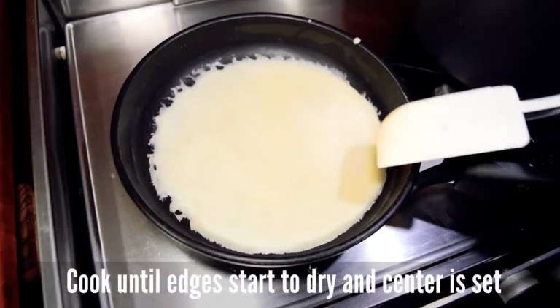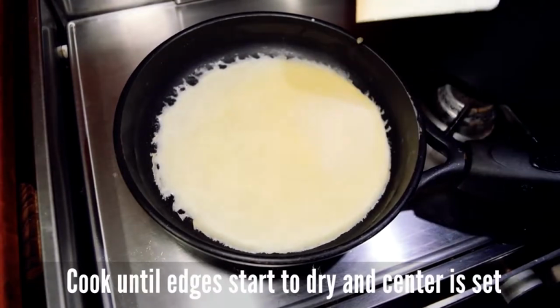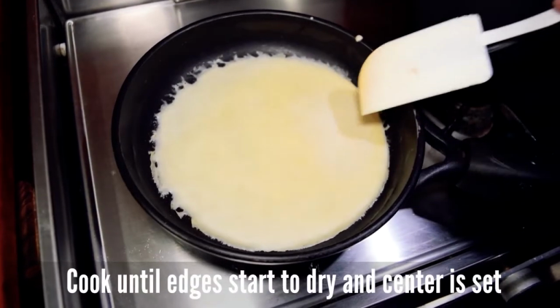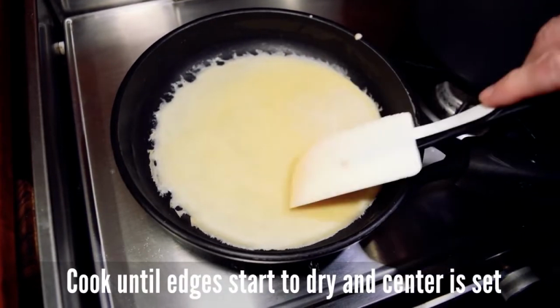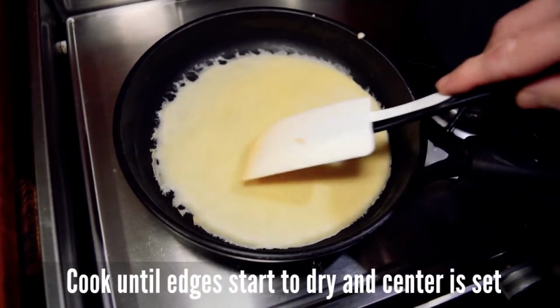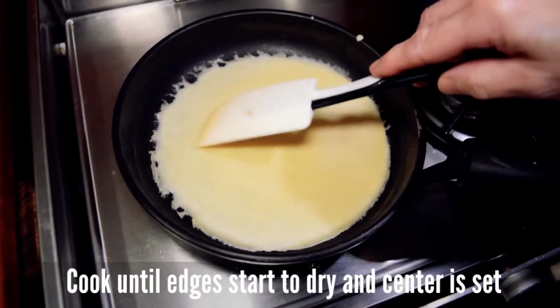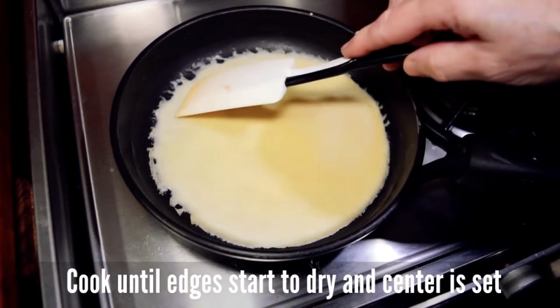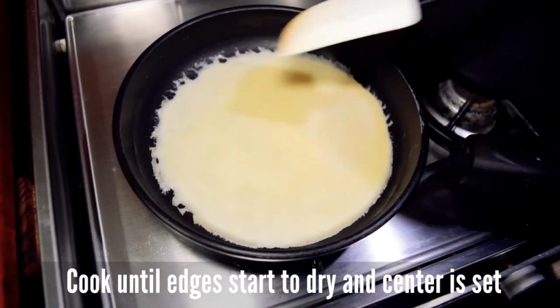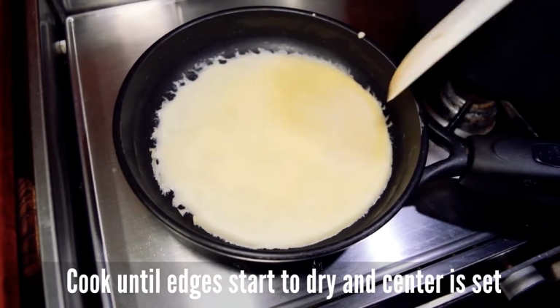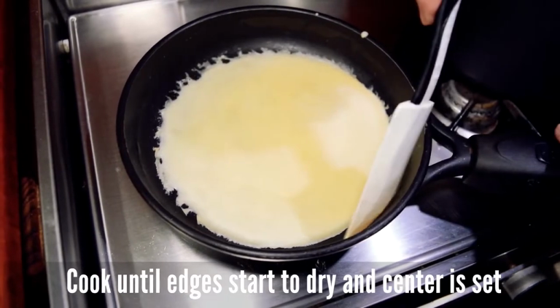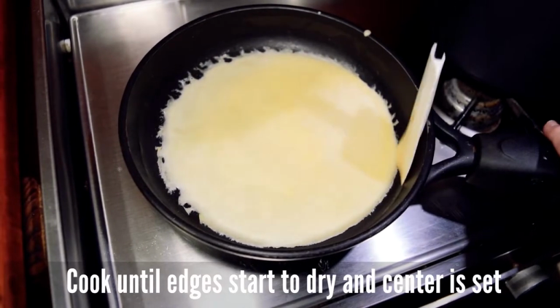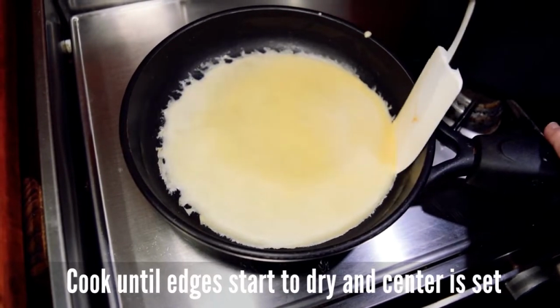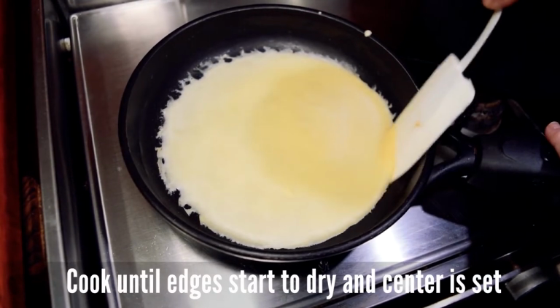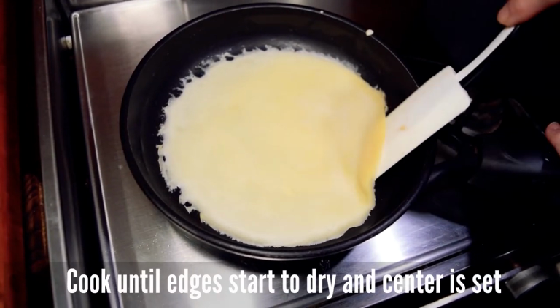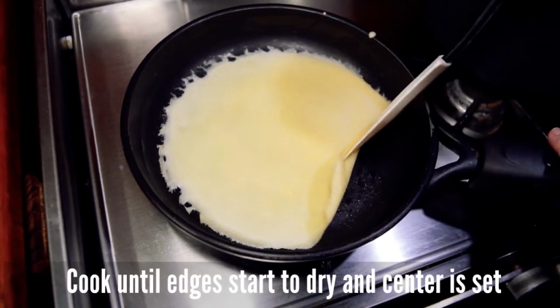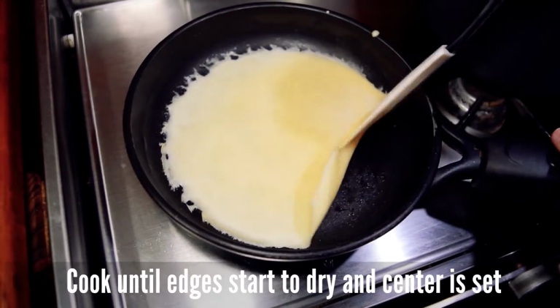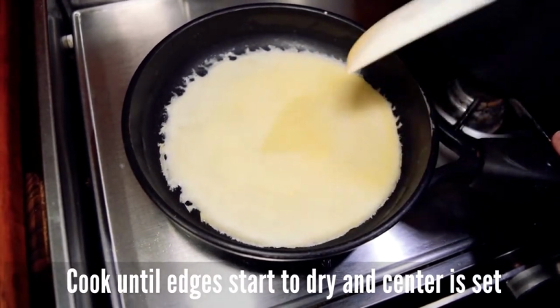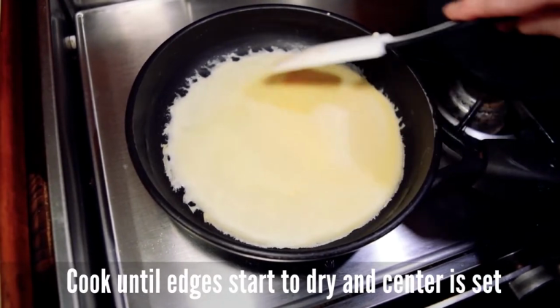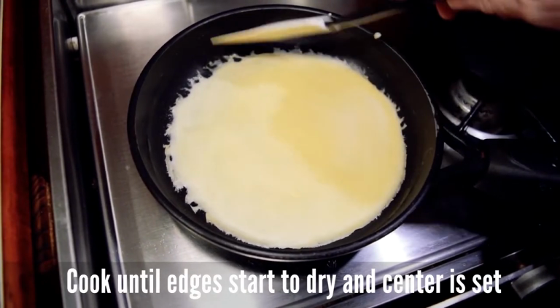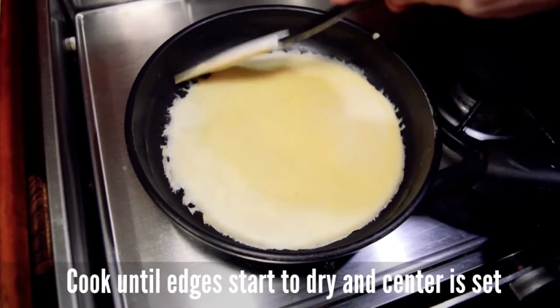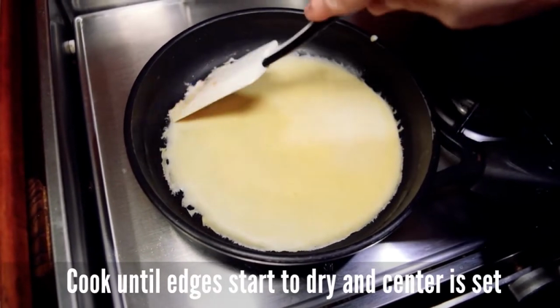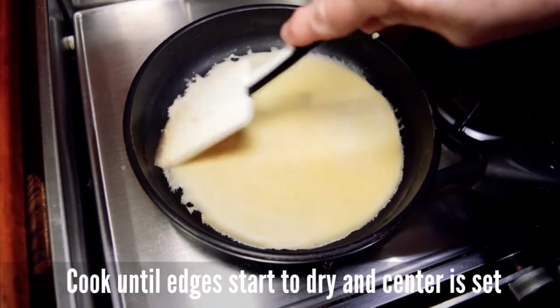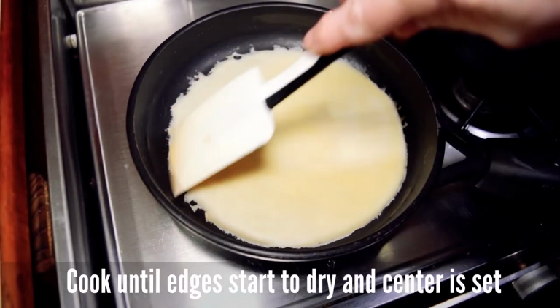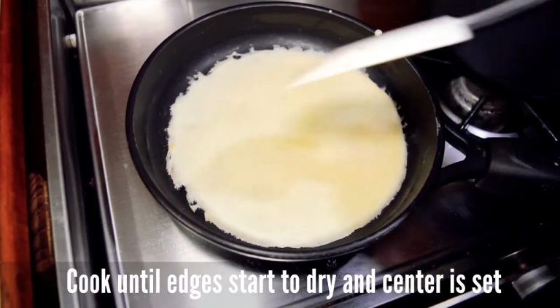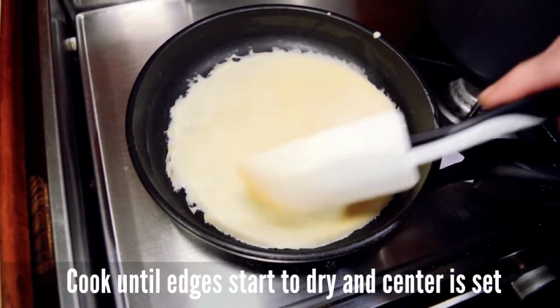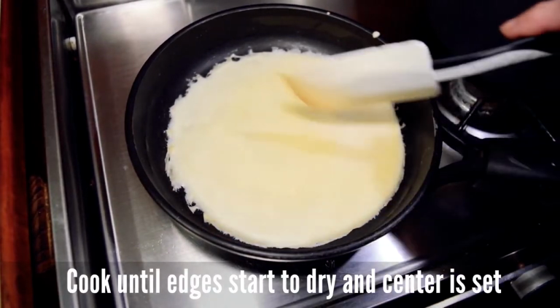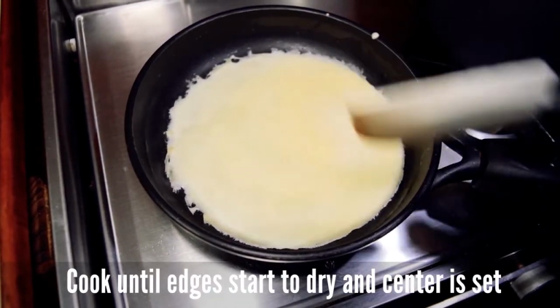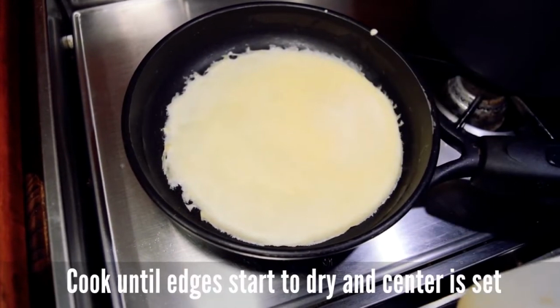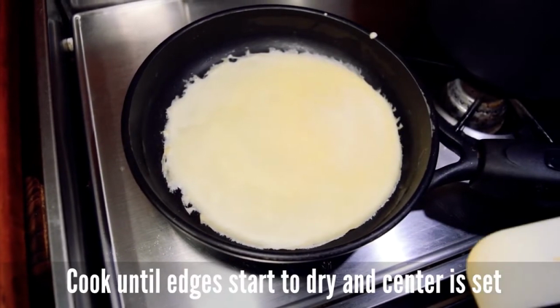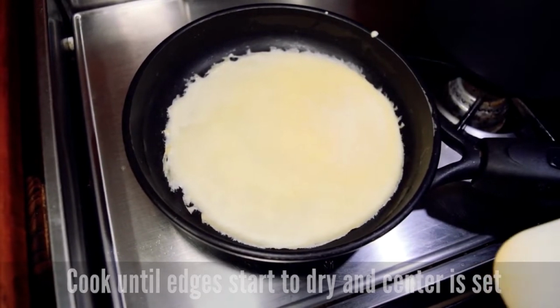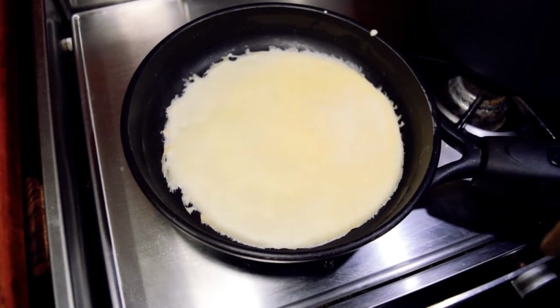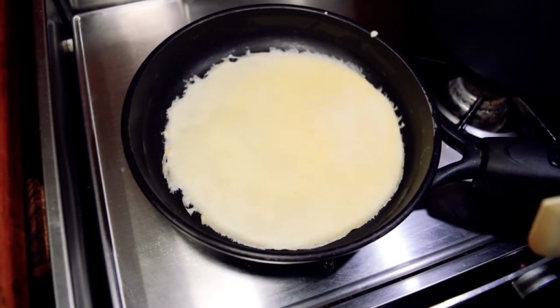Cuando se ve que se empieza a secar, que ya está sequito por aquí, entonces miramos, comprobamos — todavía no está. Pero ya es señal de que ya va a empezar a hacerse del otro lado.